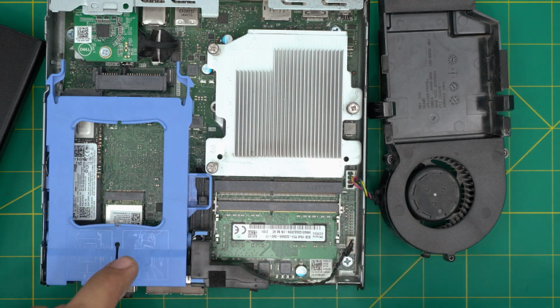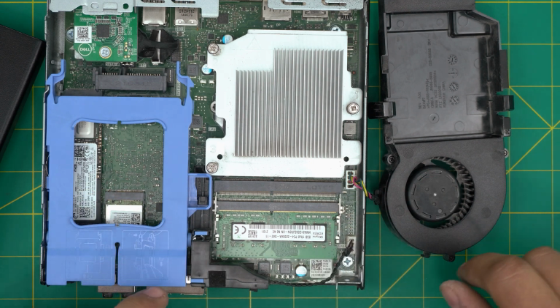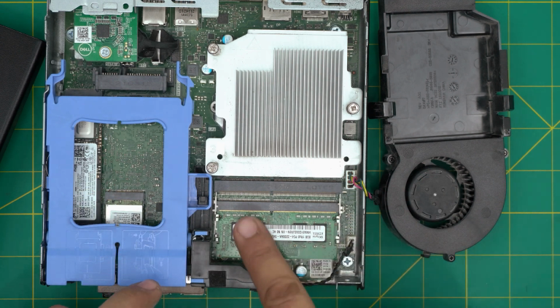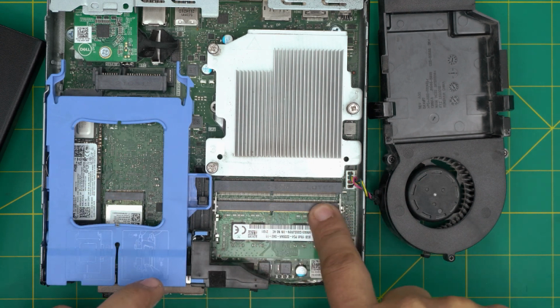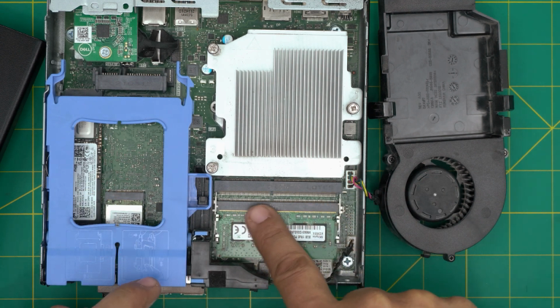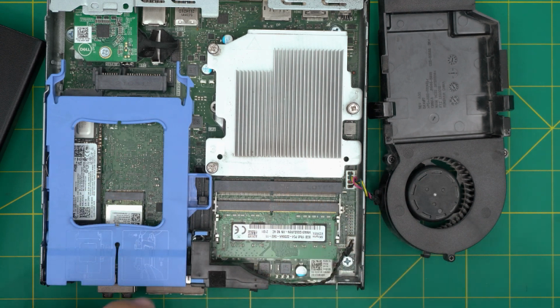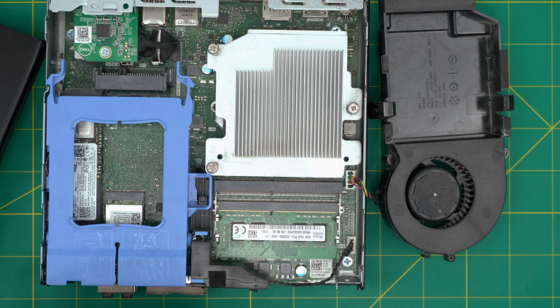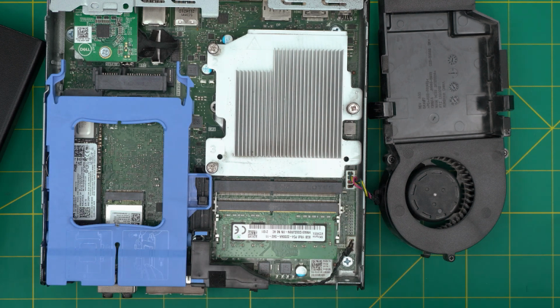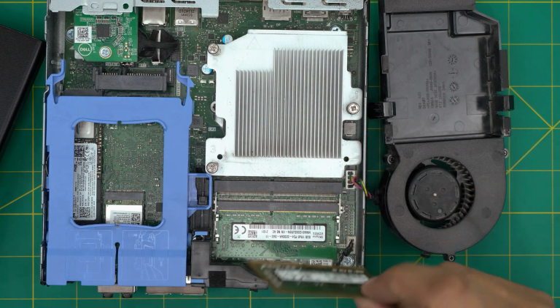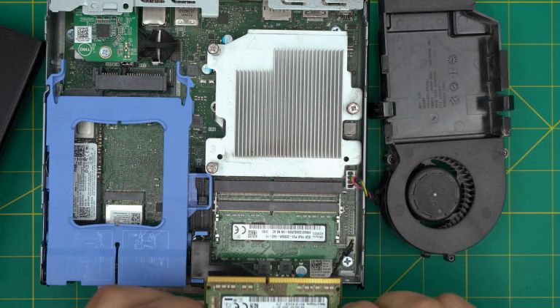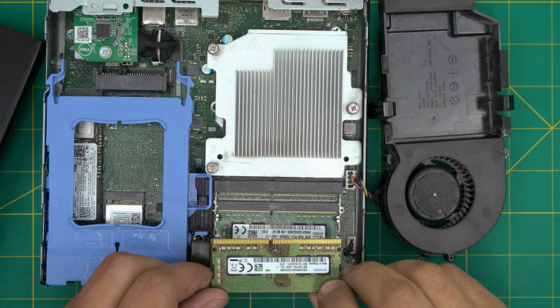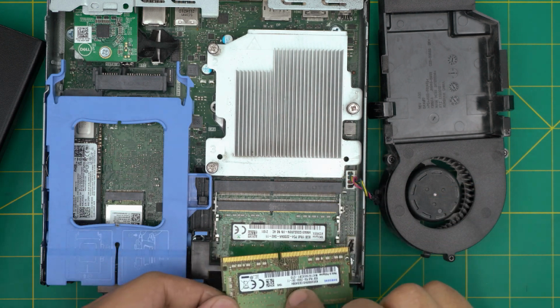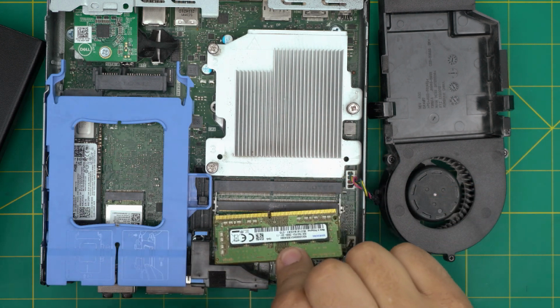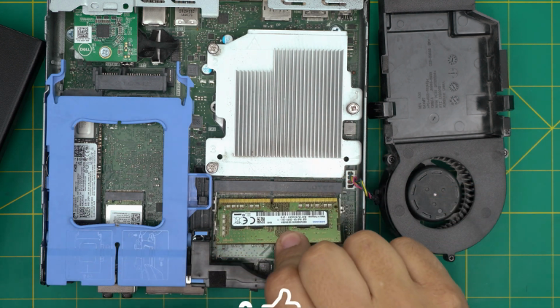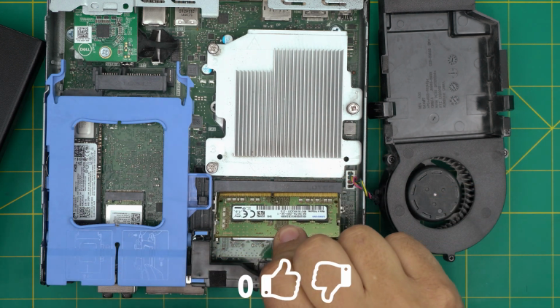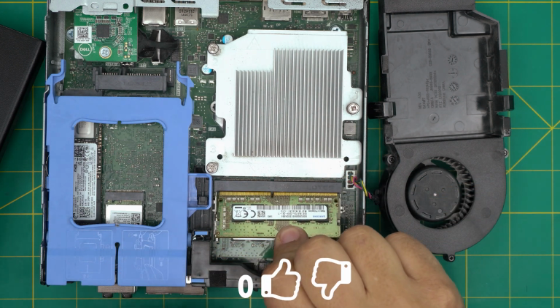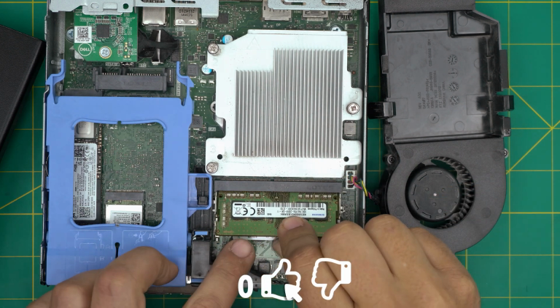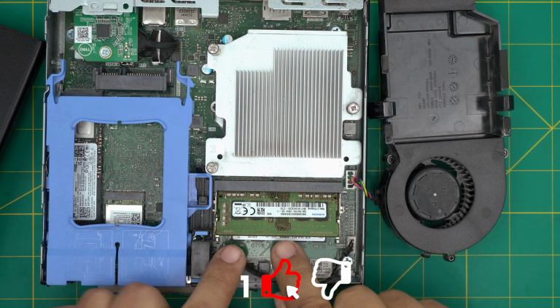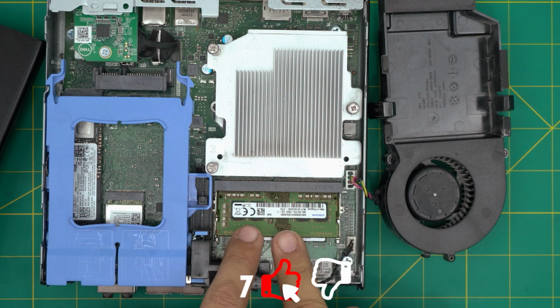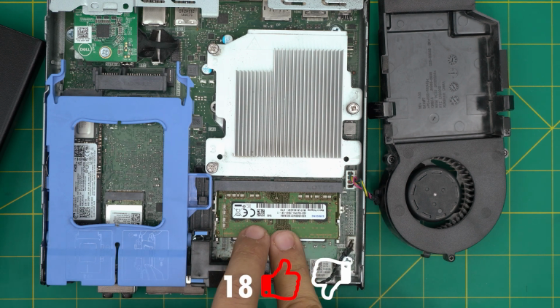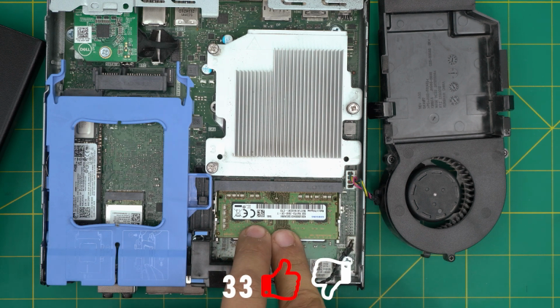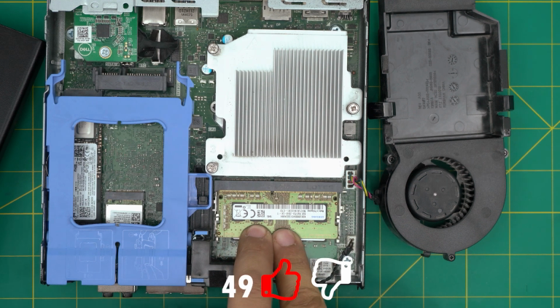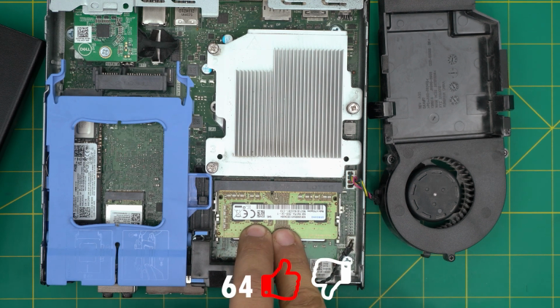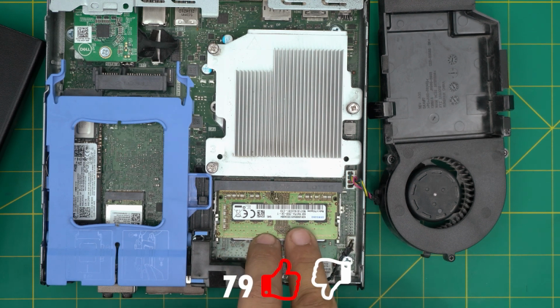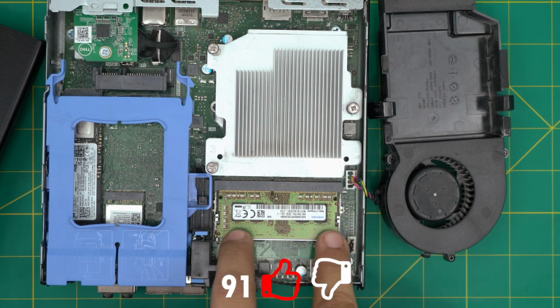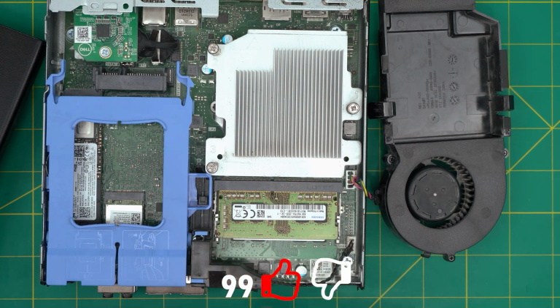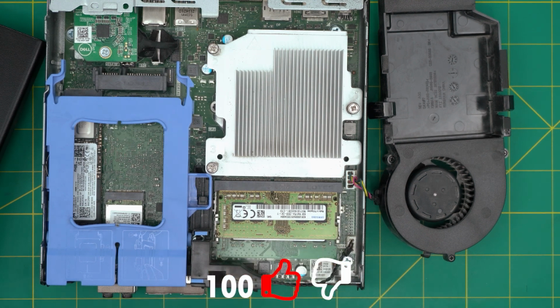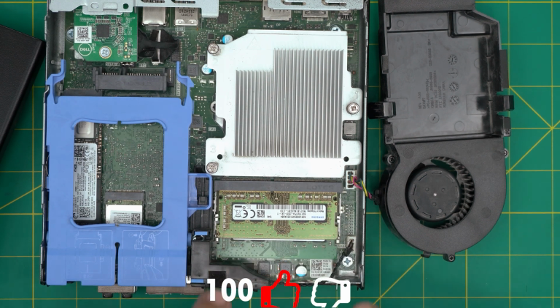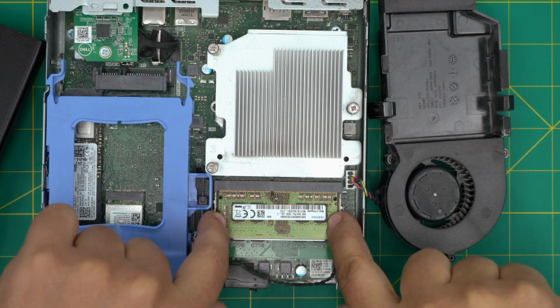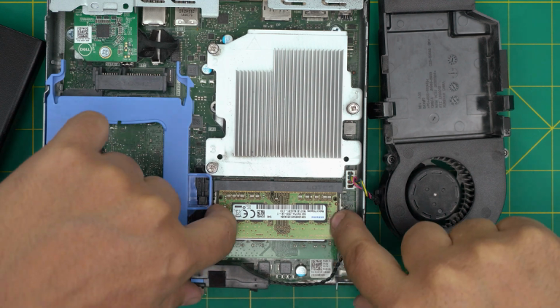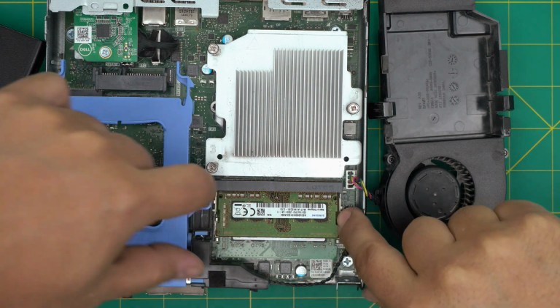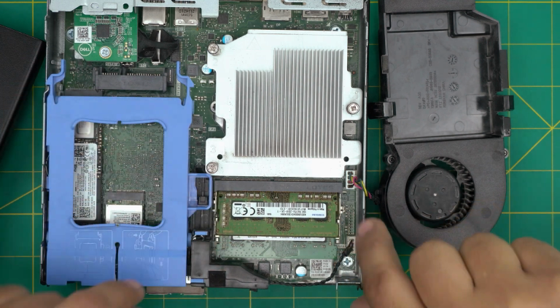For the second DIMM slot it goes the same way. Let's say you have a 4GB stick lying around — push it all the way into the jack and then push it toward the motherboard and the triggers will close. To remove again, just pull the two triggers away and pull out the stick.